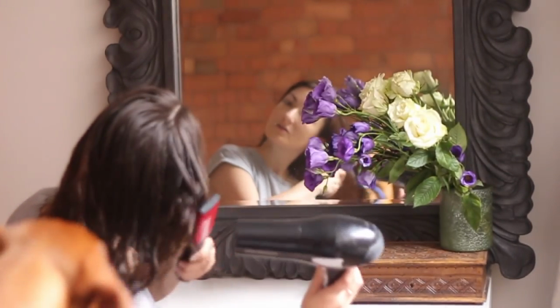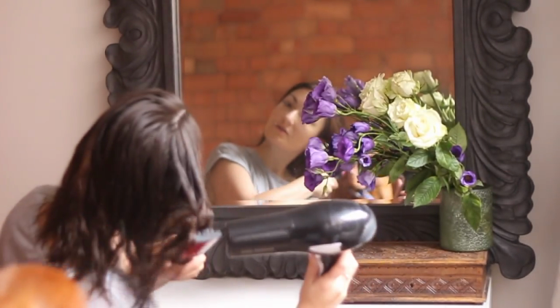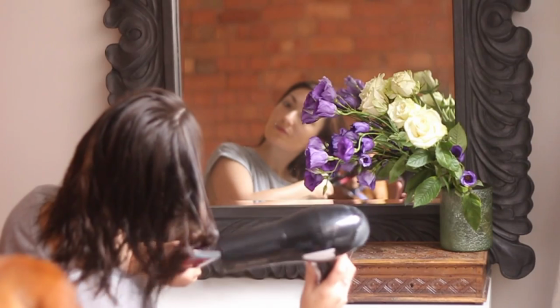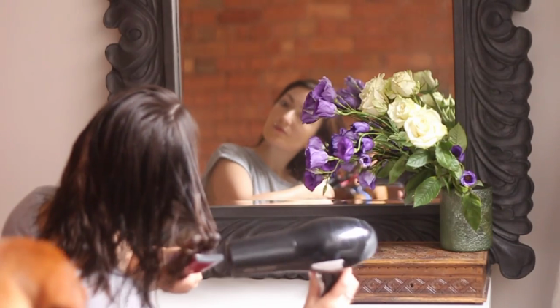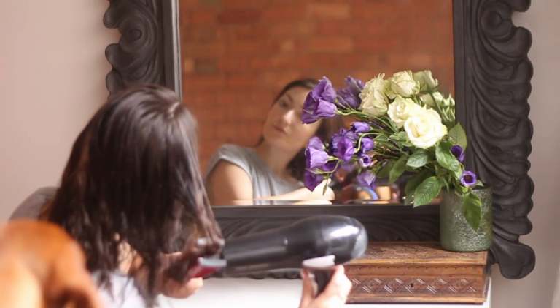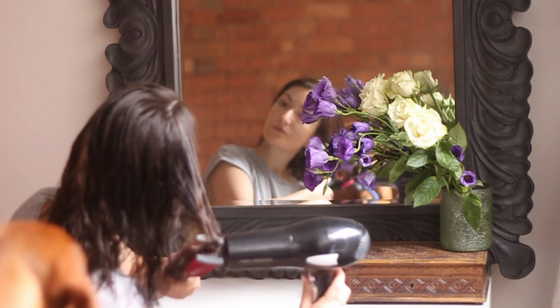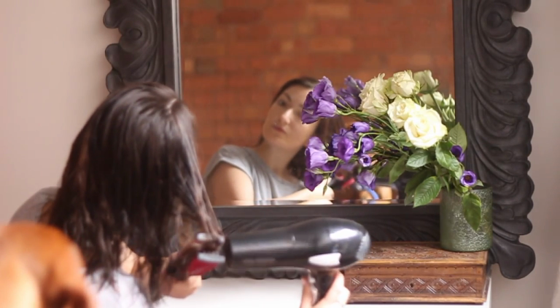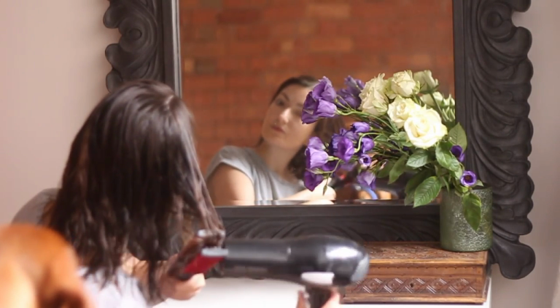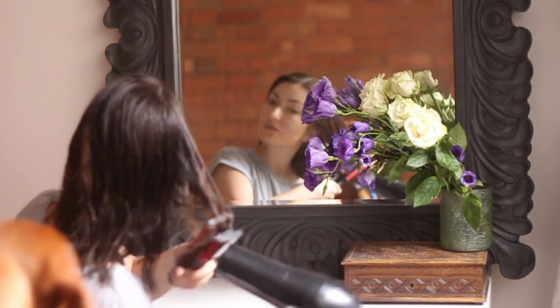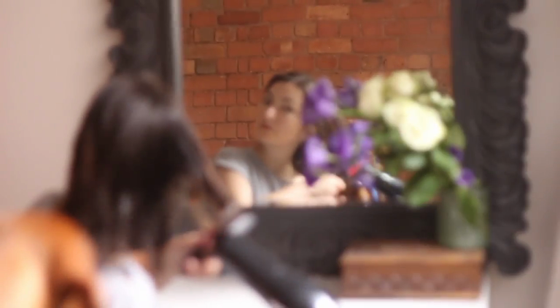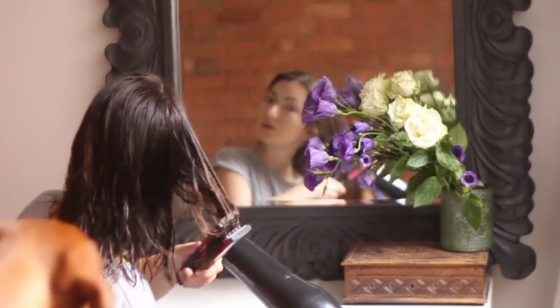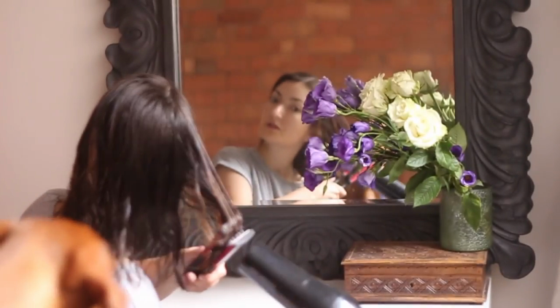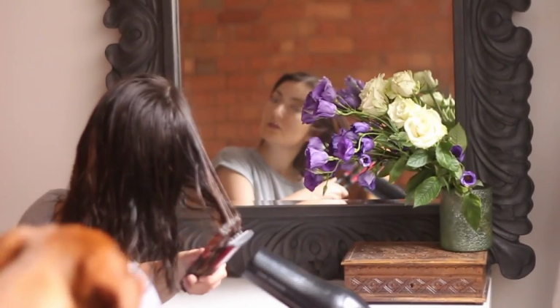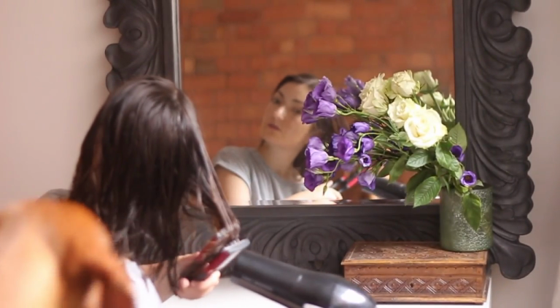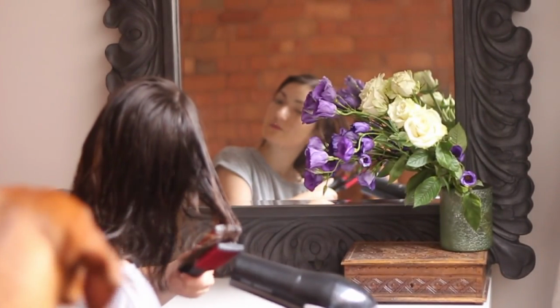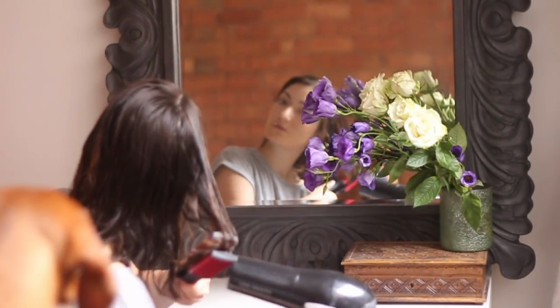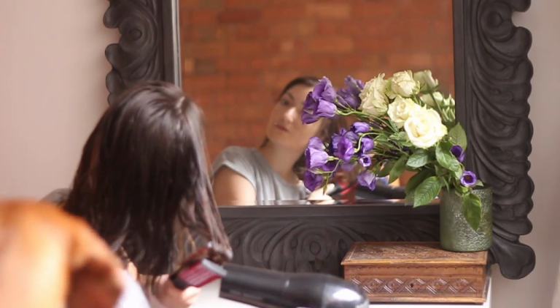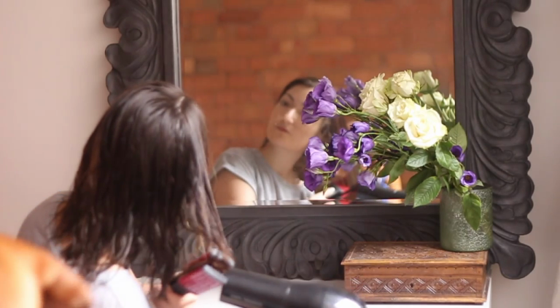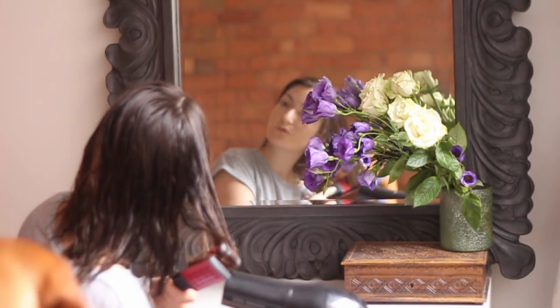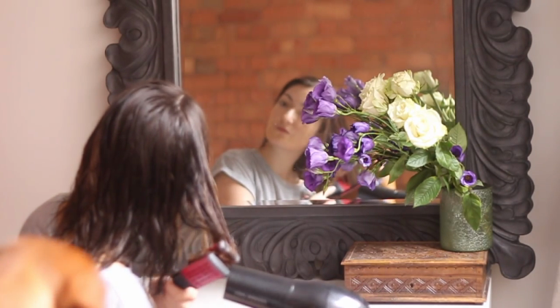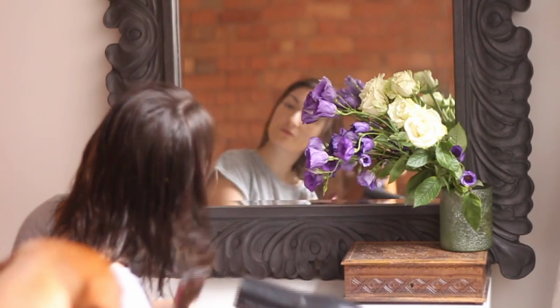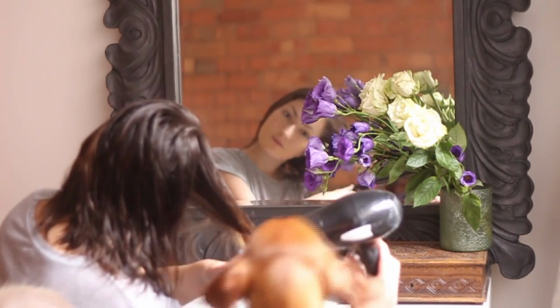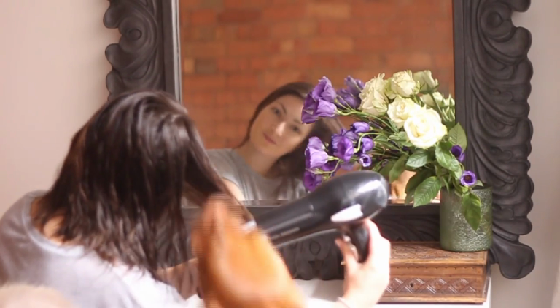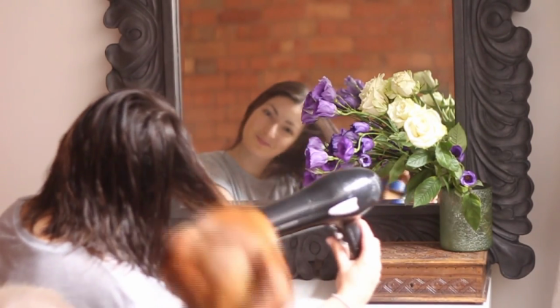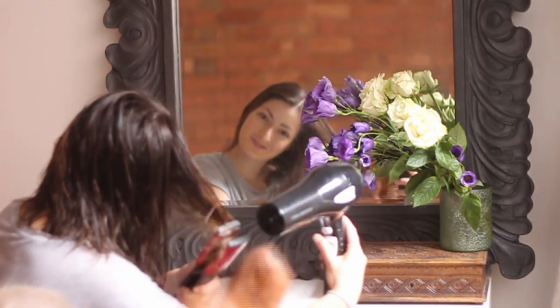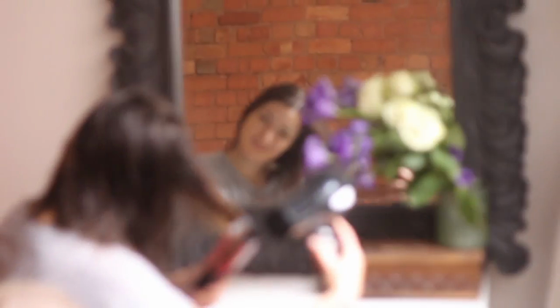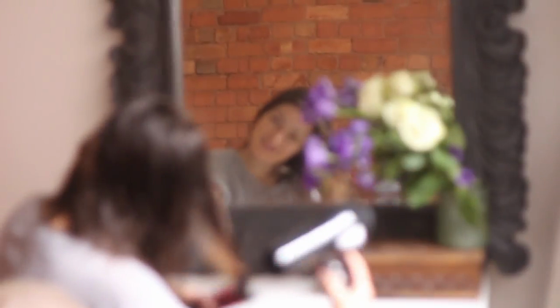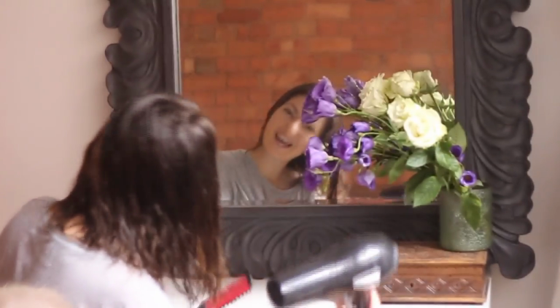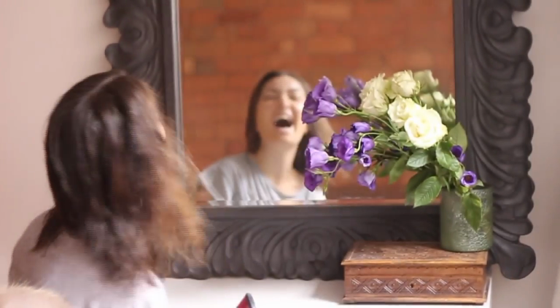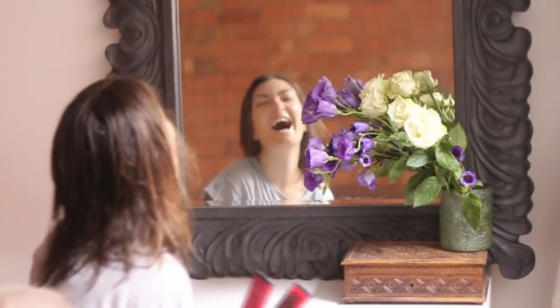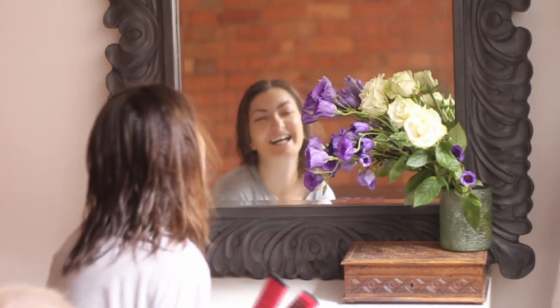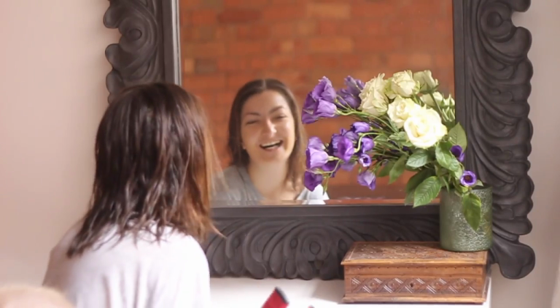I'll use my ceramic hair tongs alongside the dryer to dry it into place. And the dog hates it when I've got the dryer running — he goes mad for it.